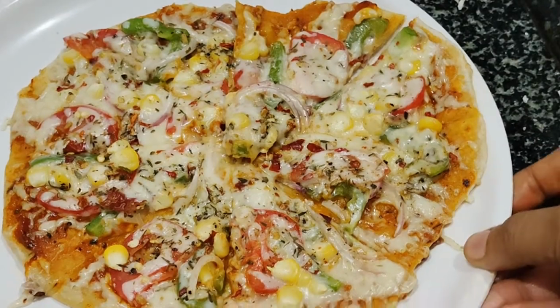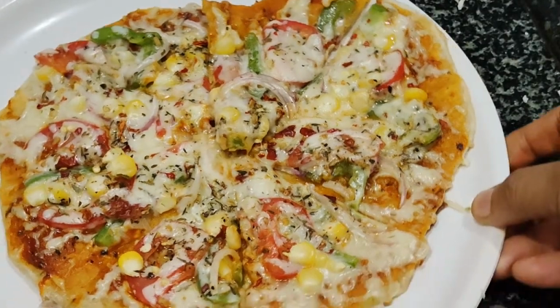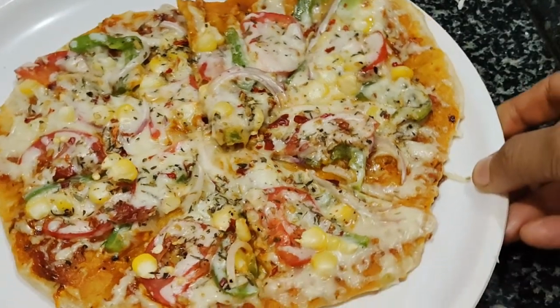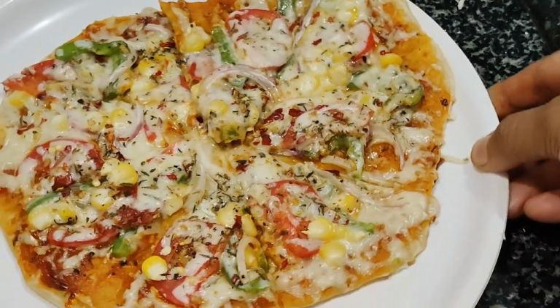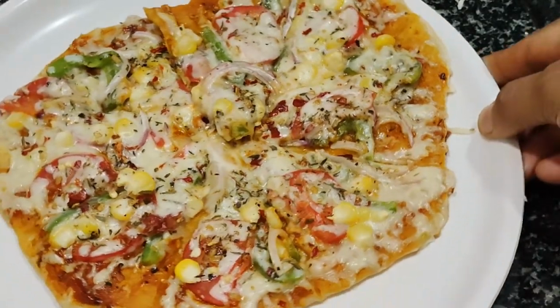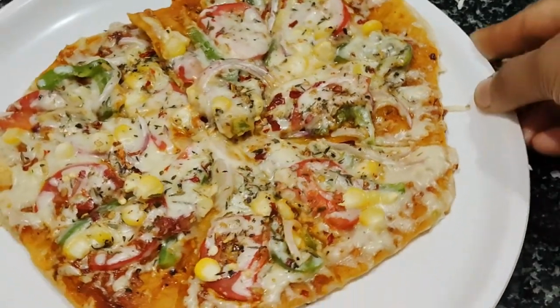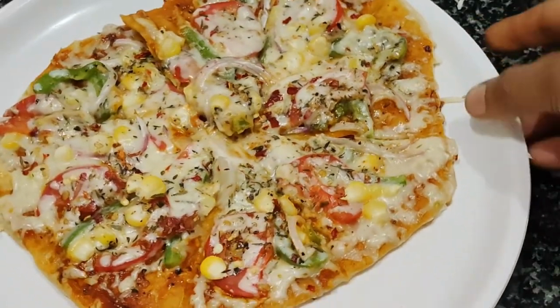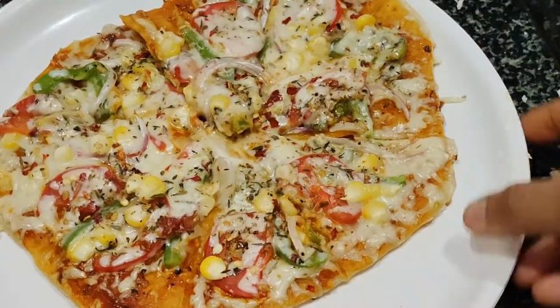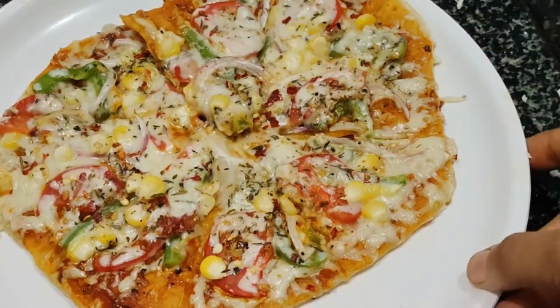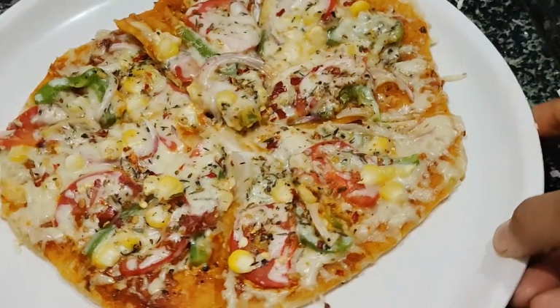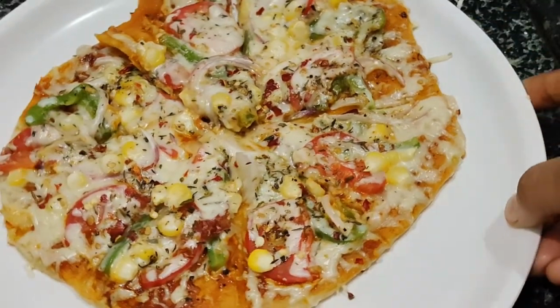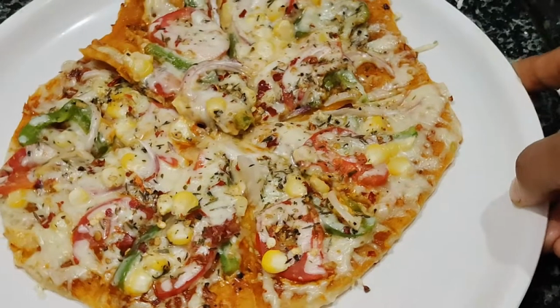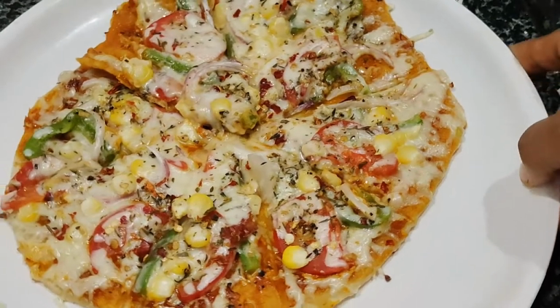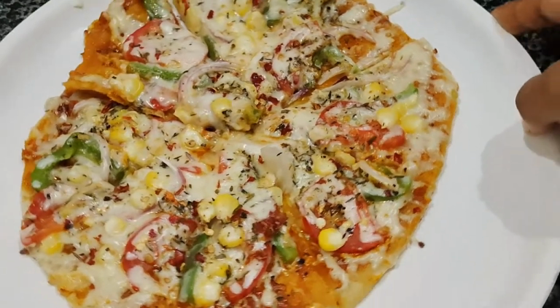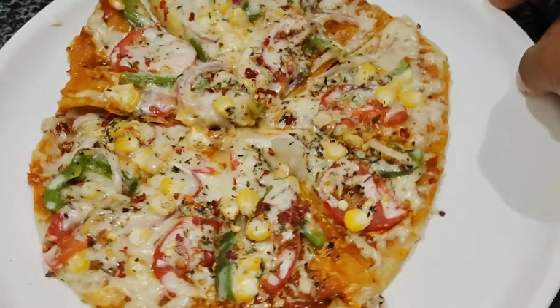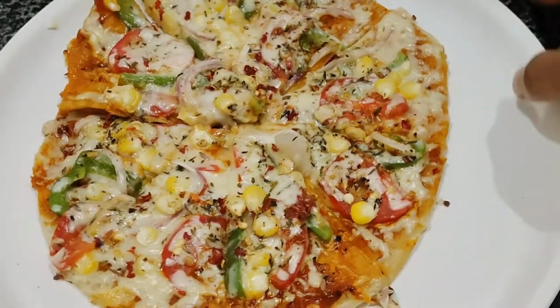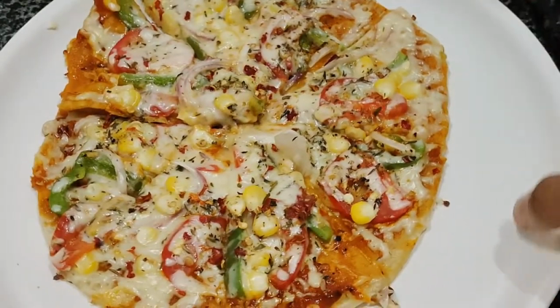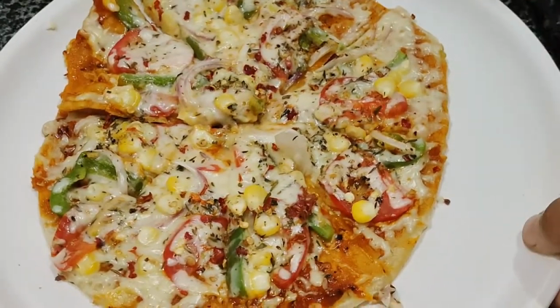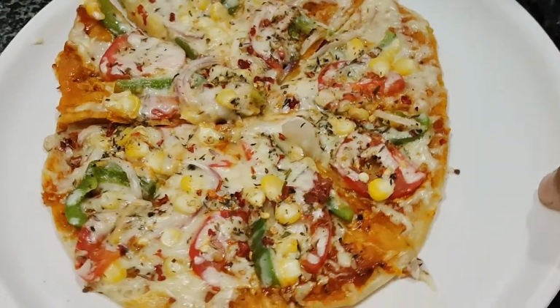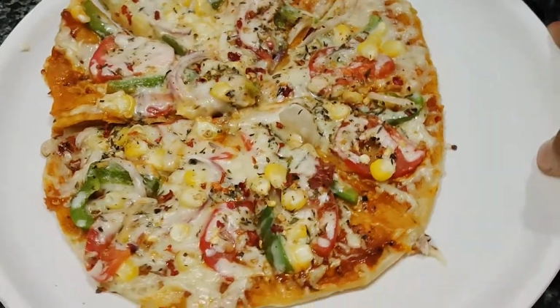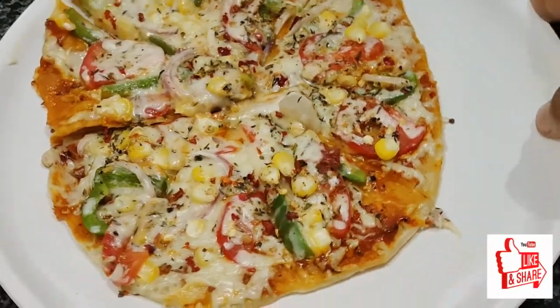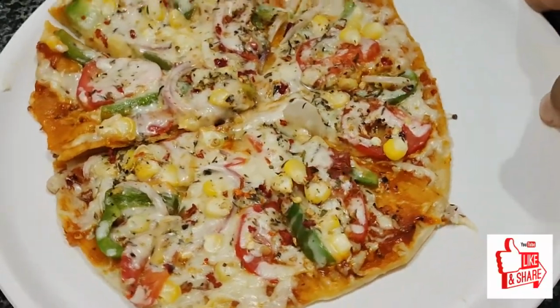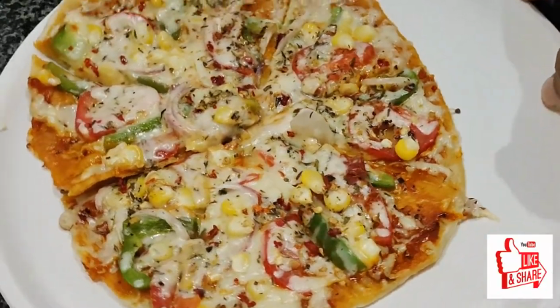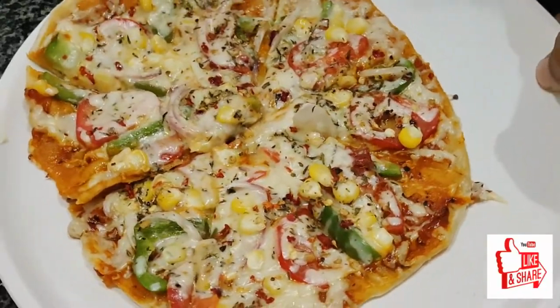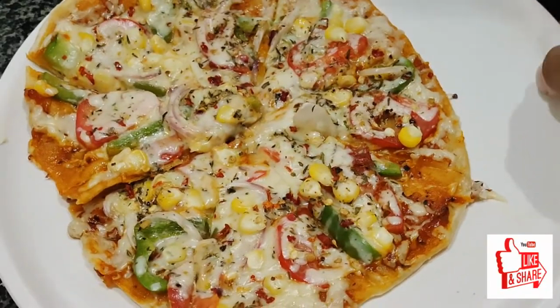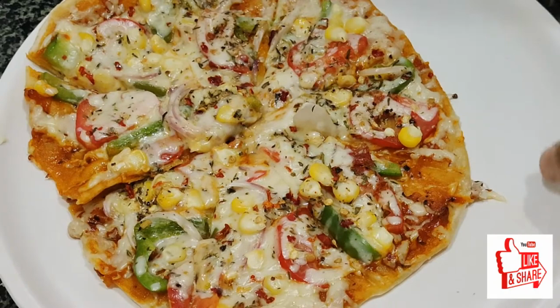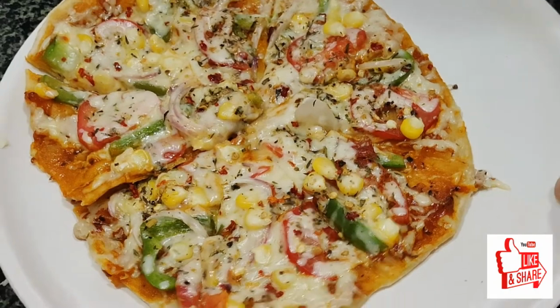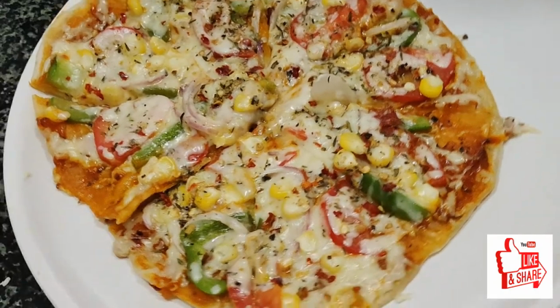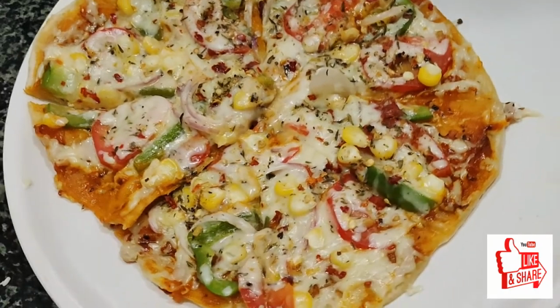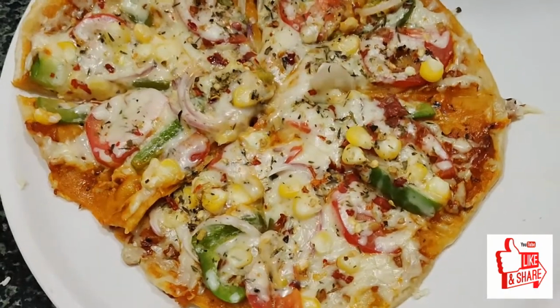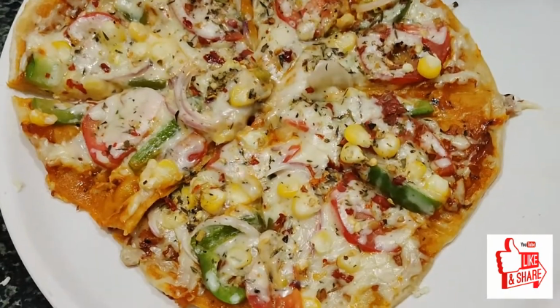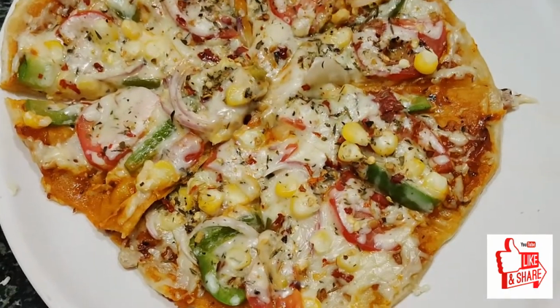I am going to make my taste and taste. Subscribe, like and share.